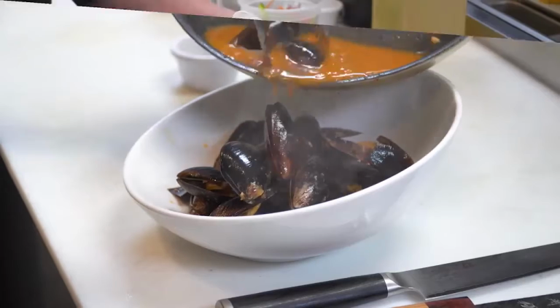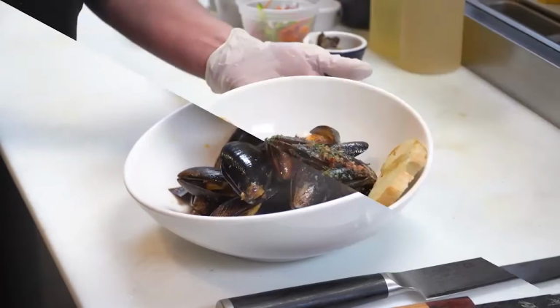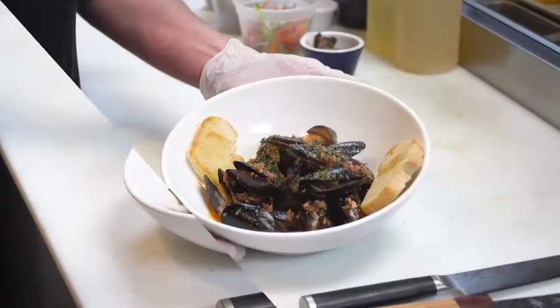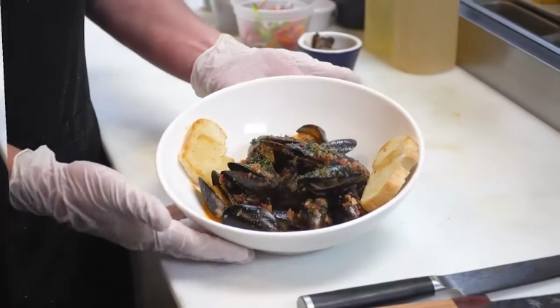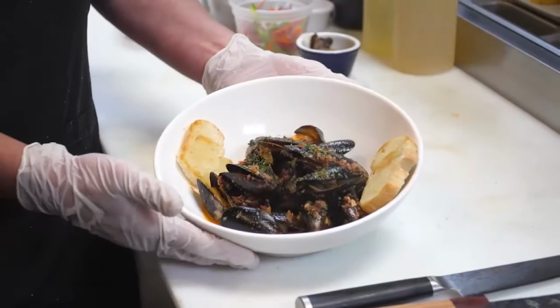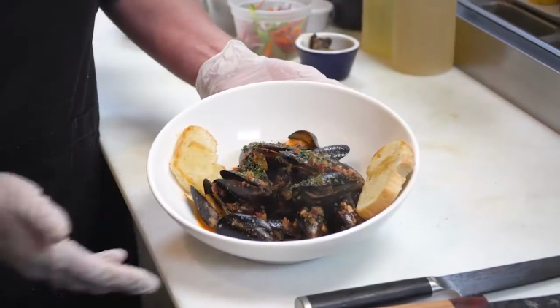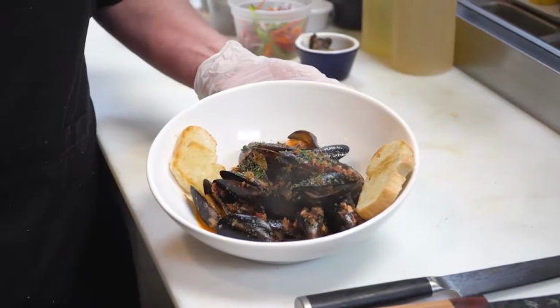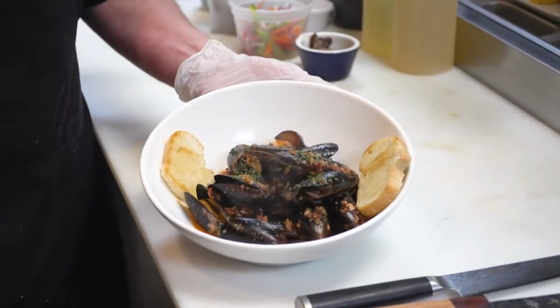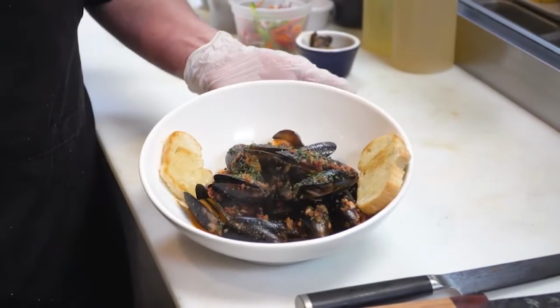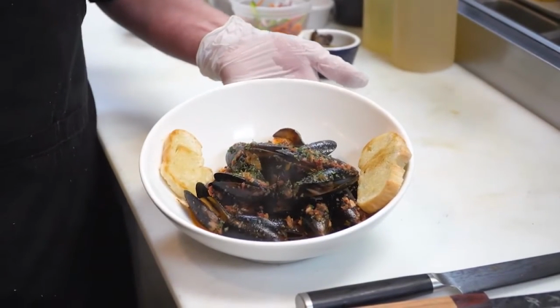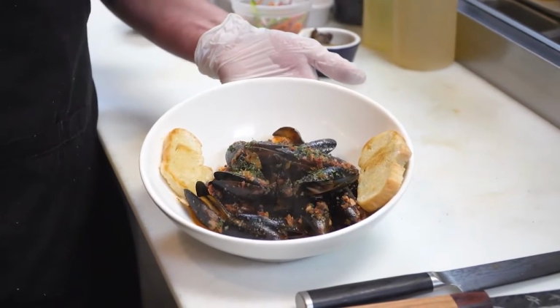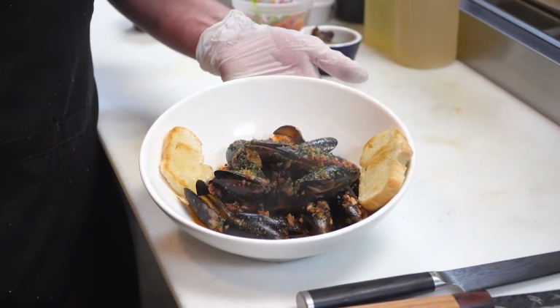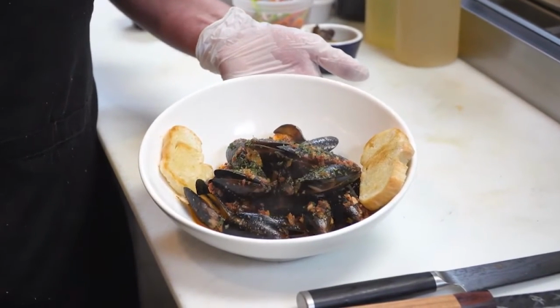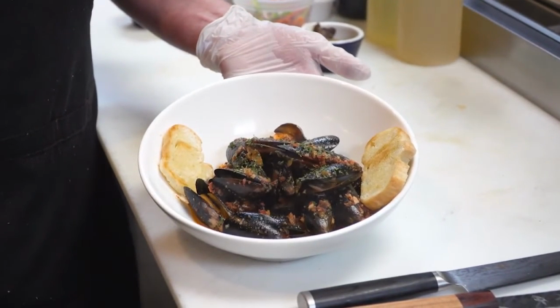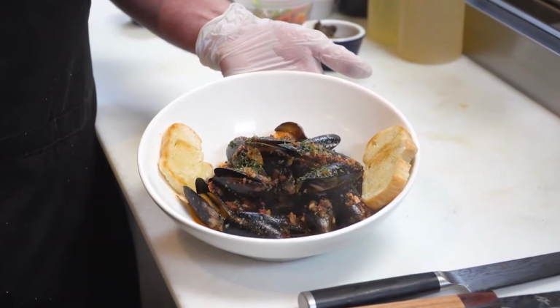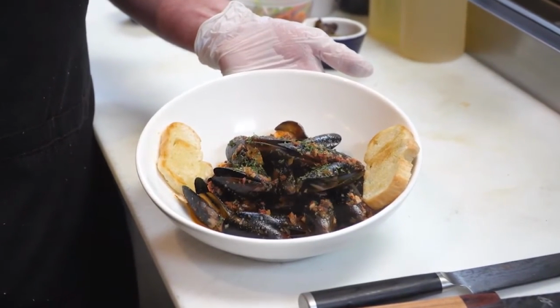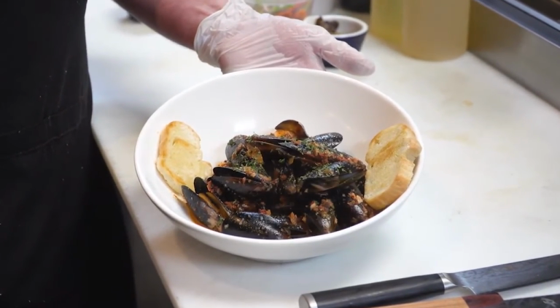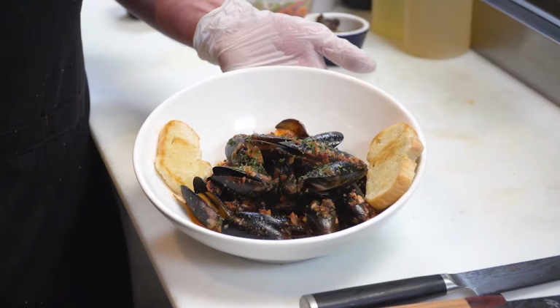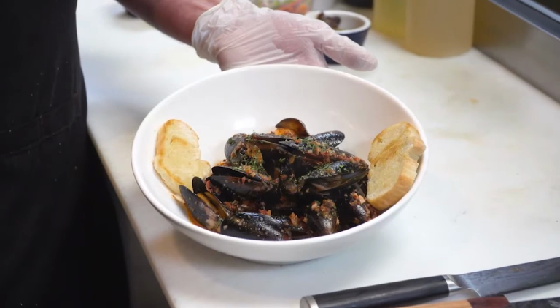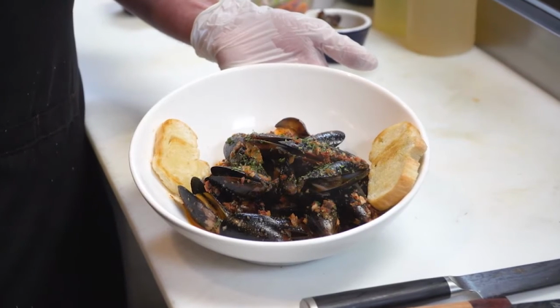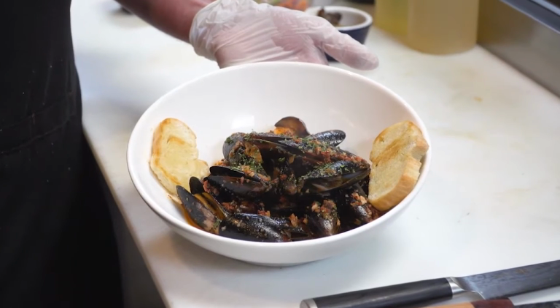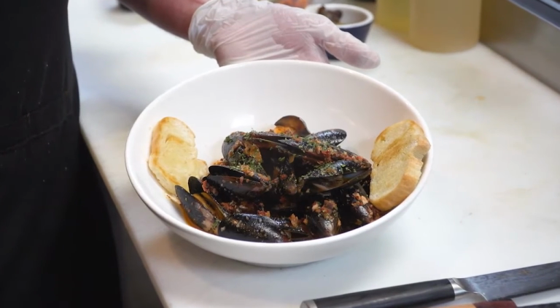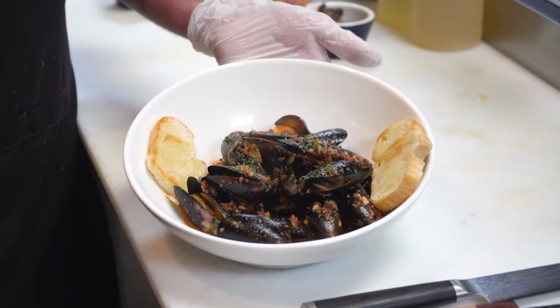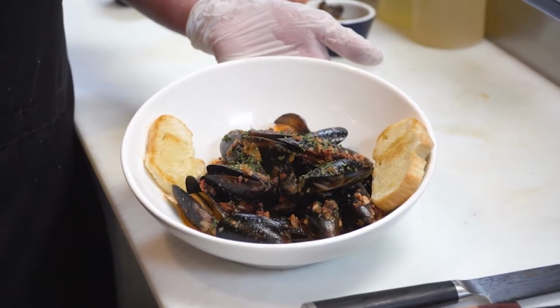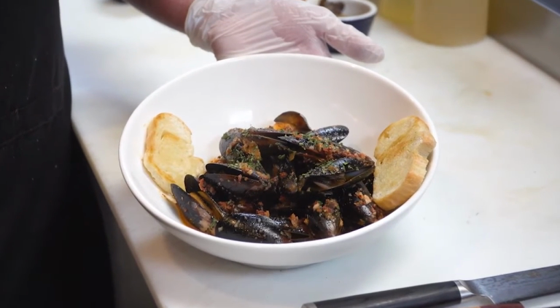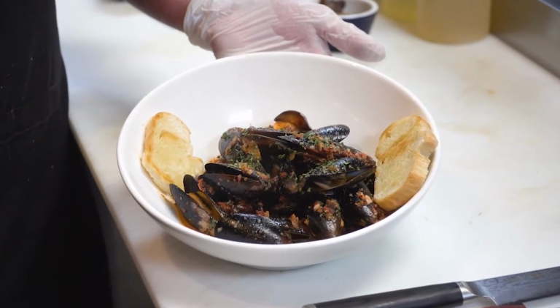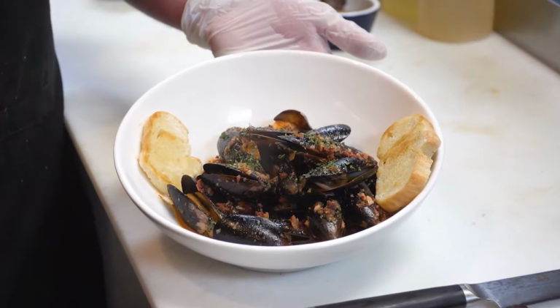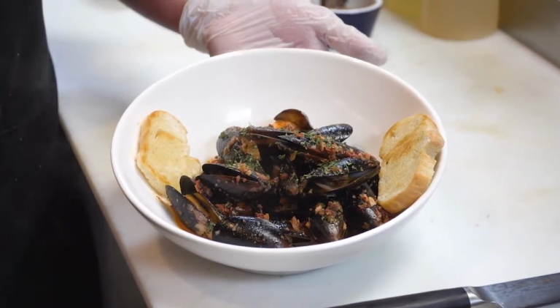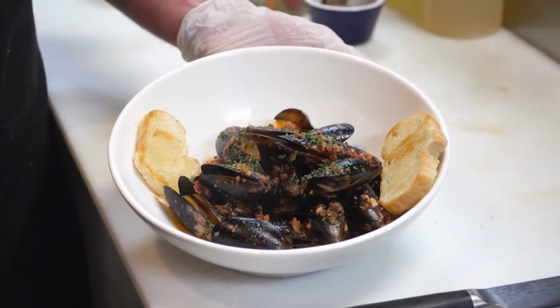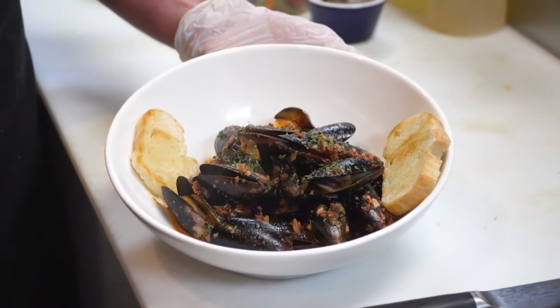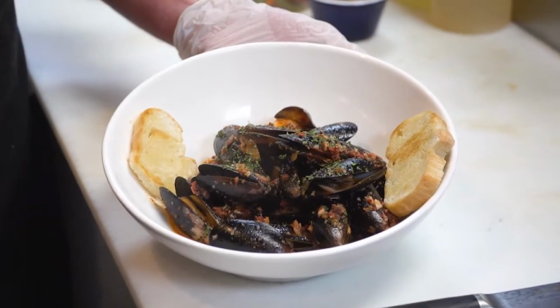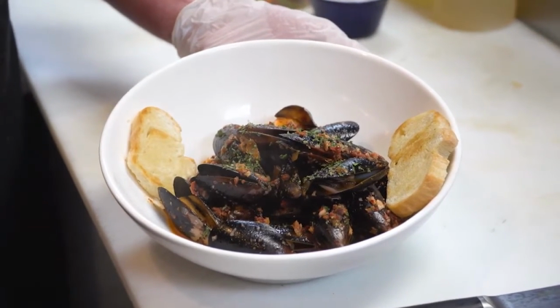Add some of our homemade baguette and there you have it — our chorizo mussels. A very tasty appetizer. Goes great with a nice glass of white wine.